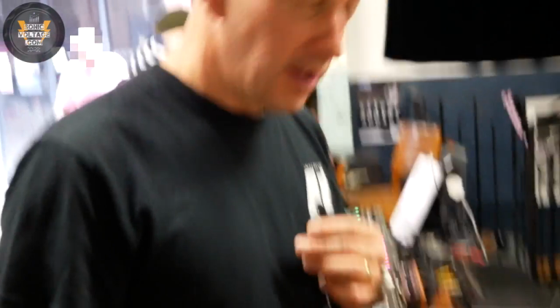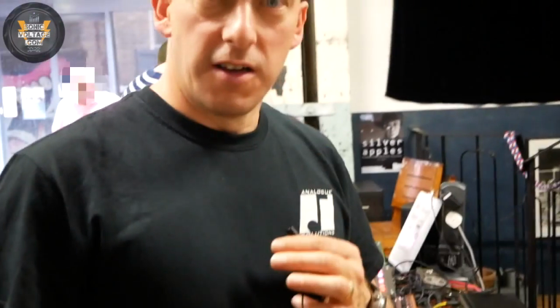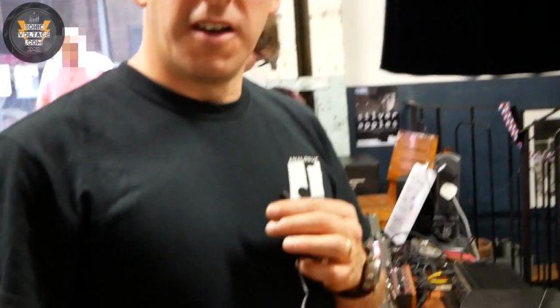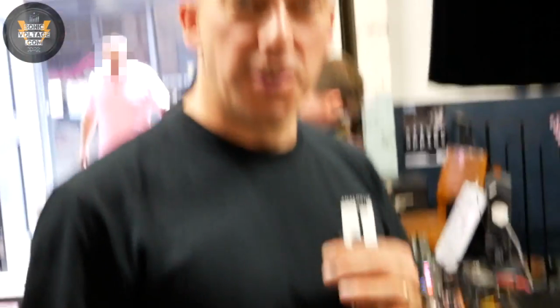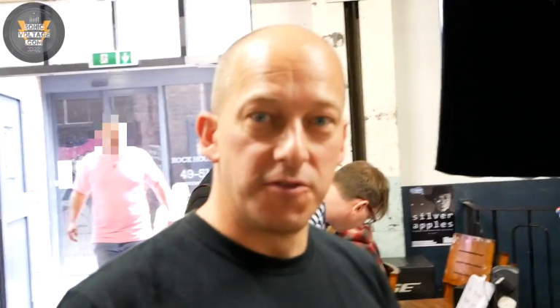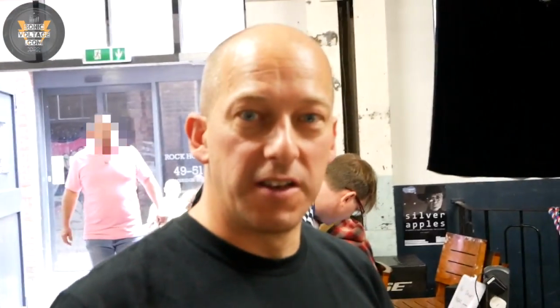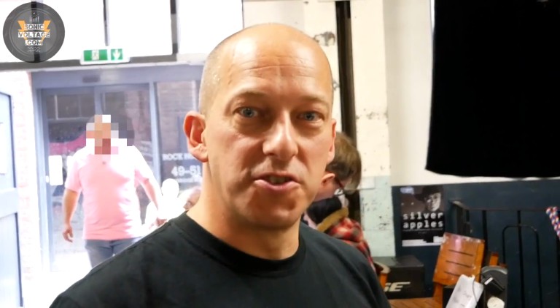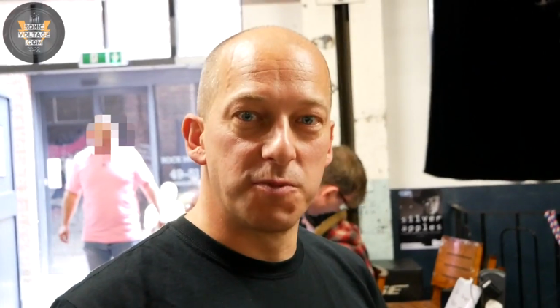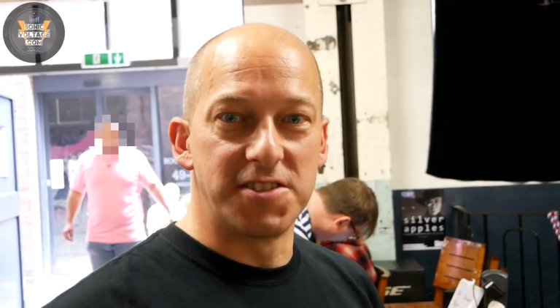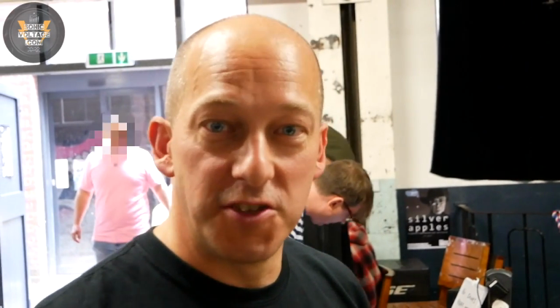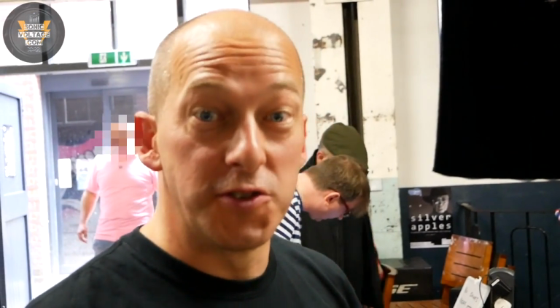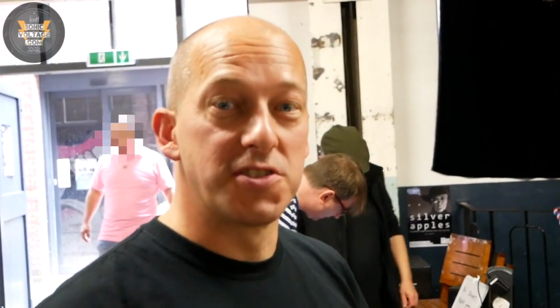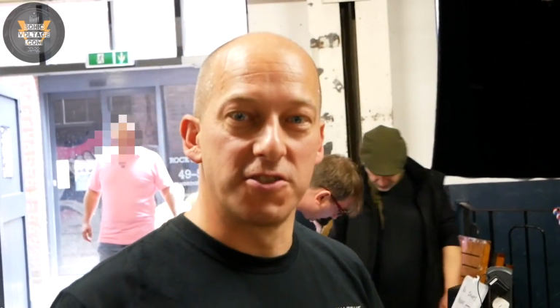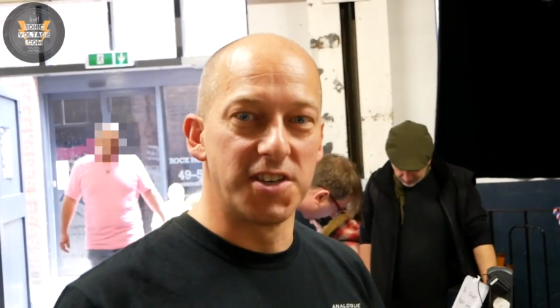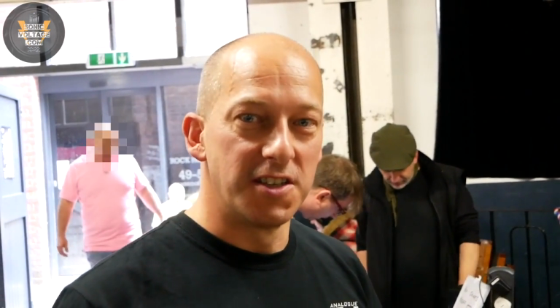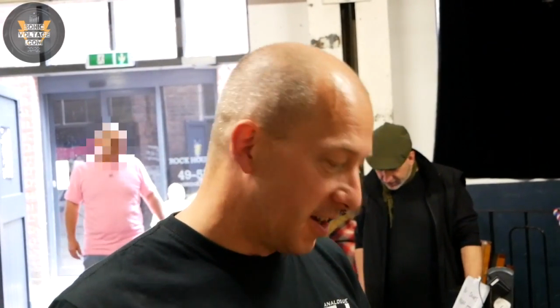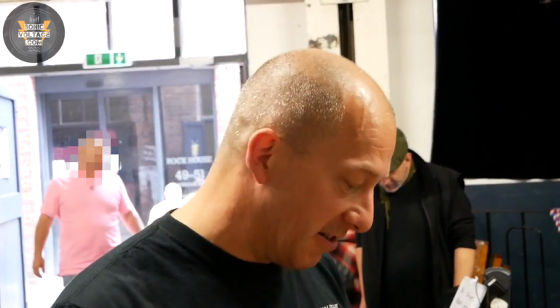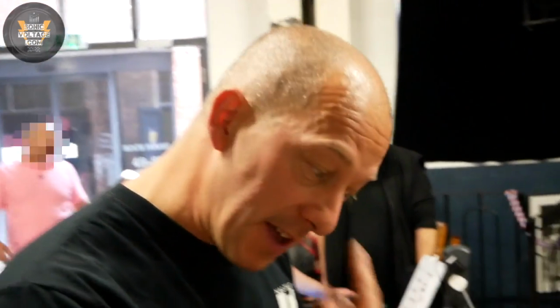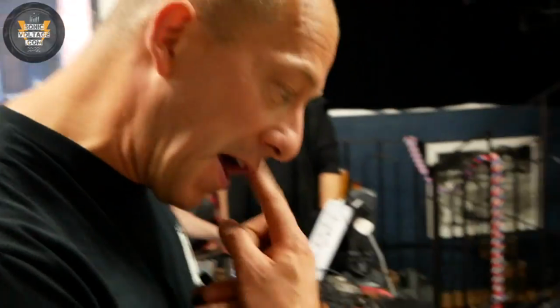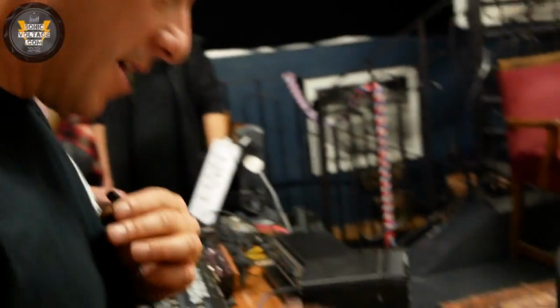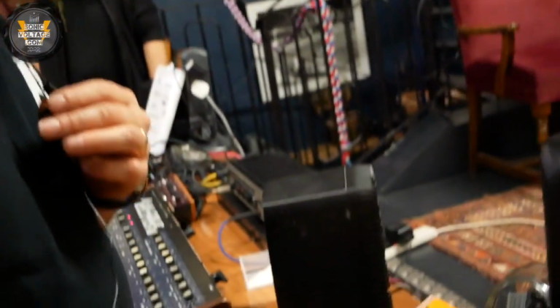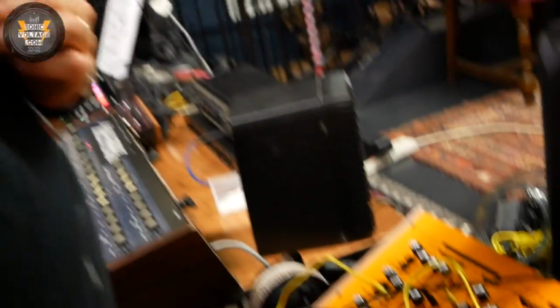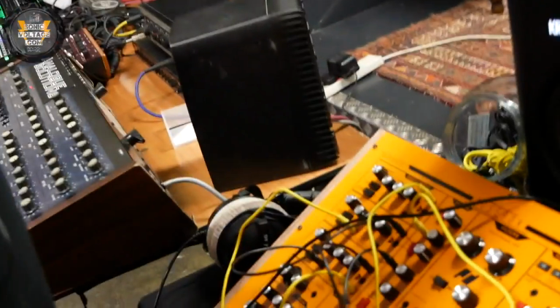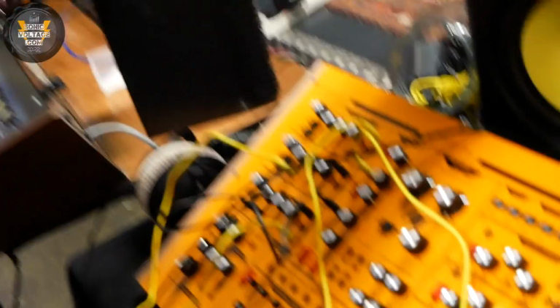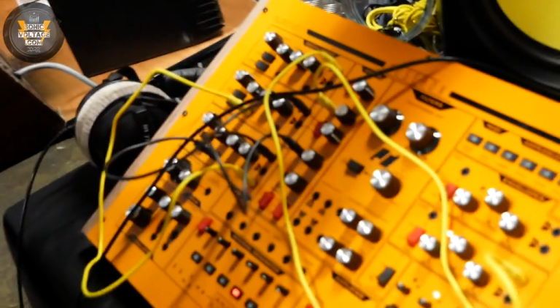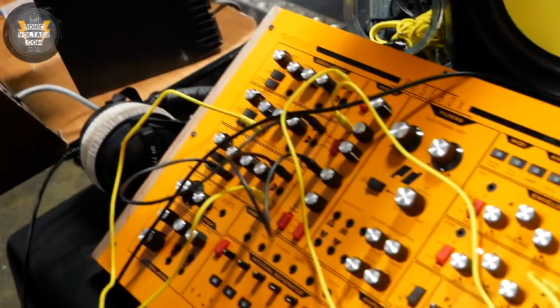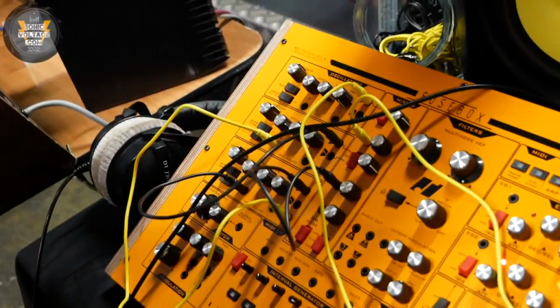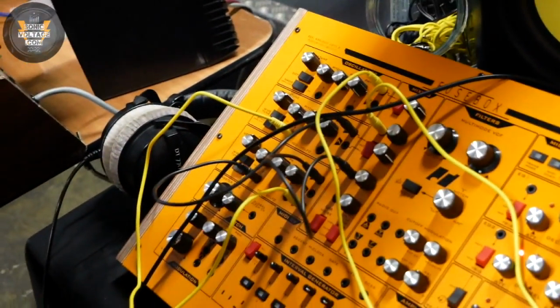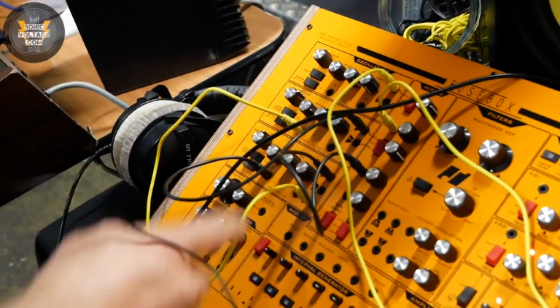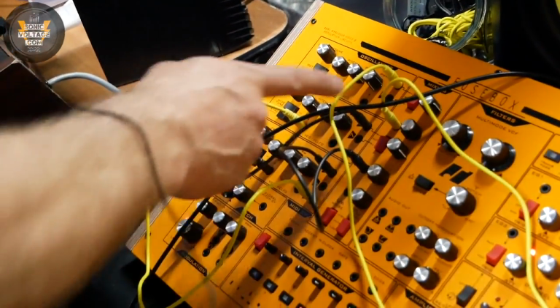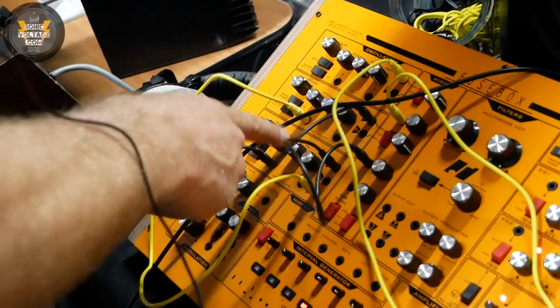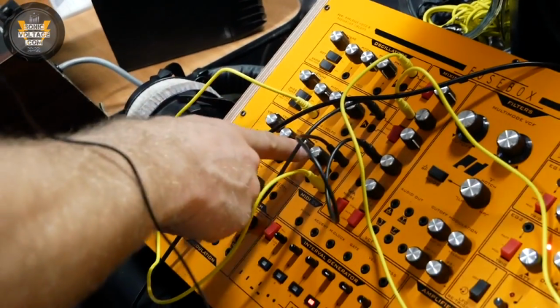Hi, I'm Tom from Analog Solutions presenting the new Fusebox Analog Synthesizer. Here it is — a full analog monosynth with three oscillators.